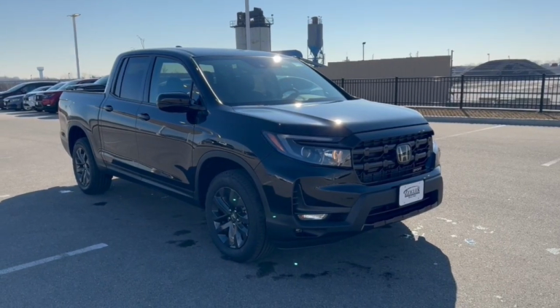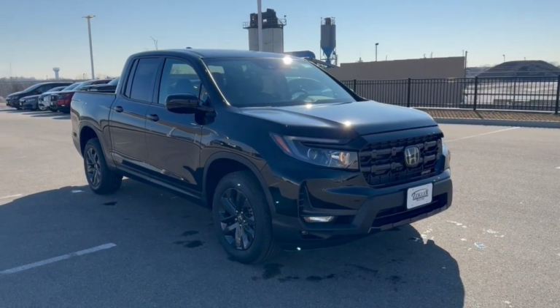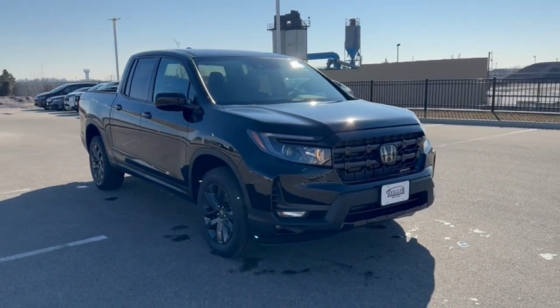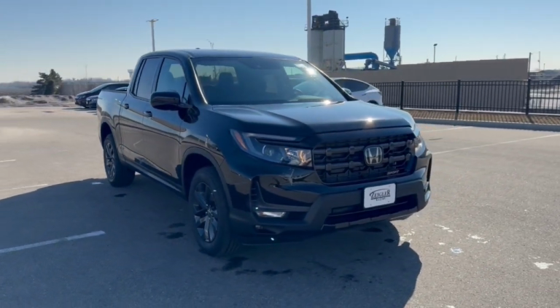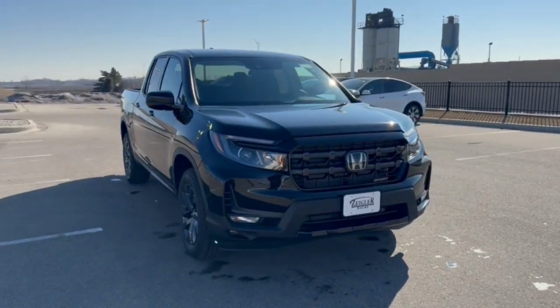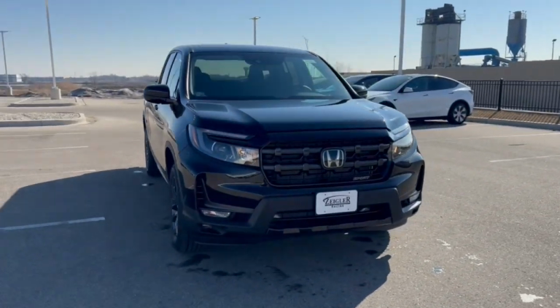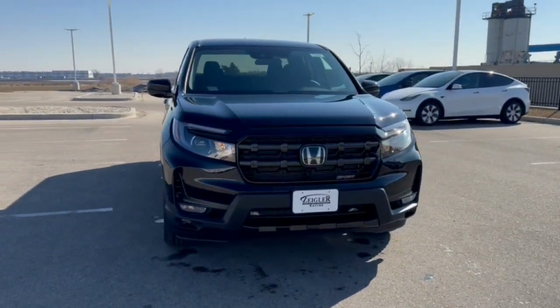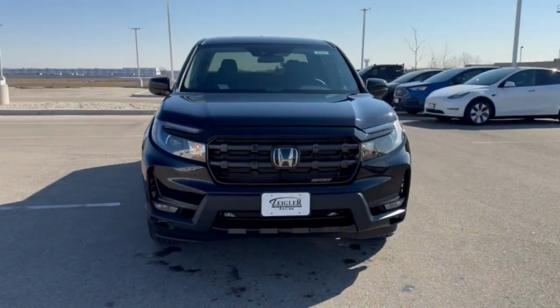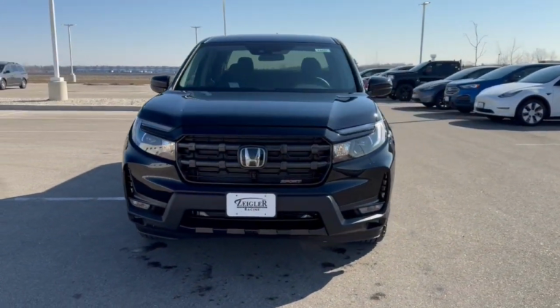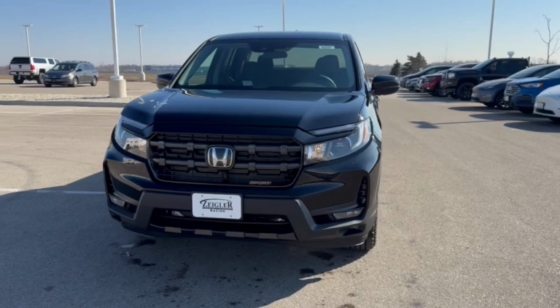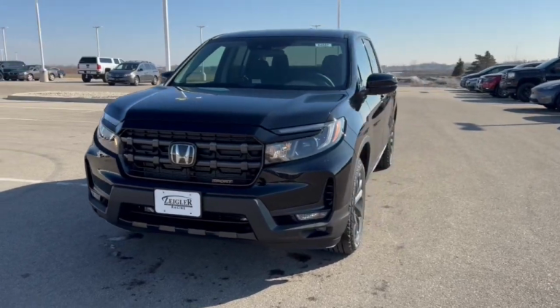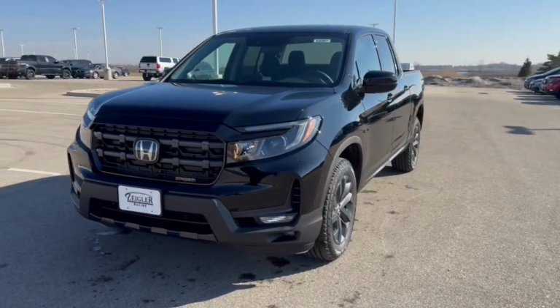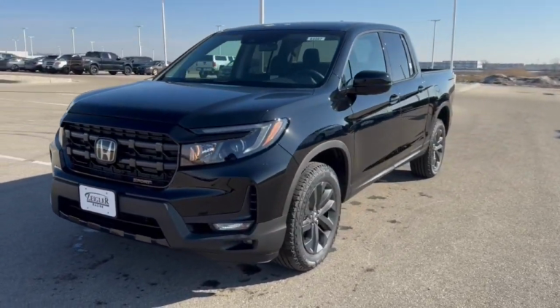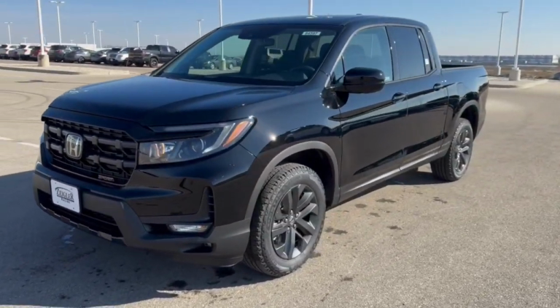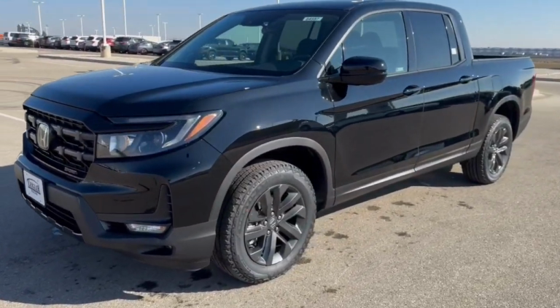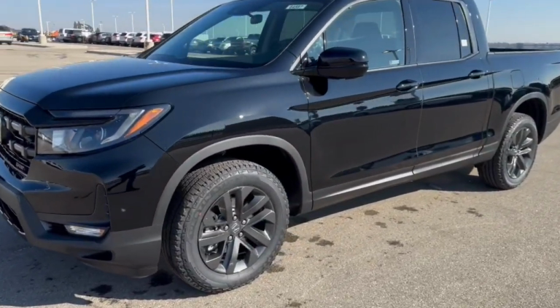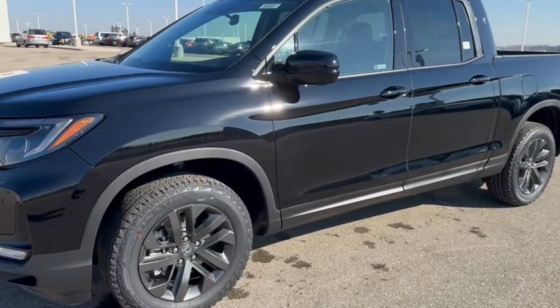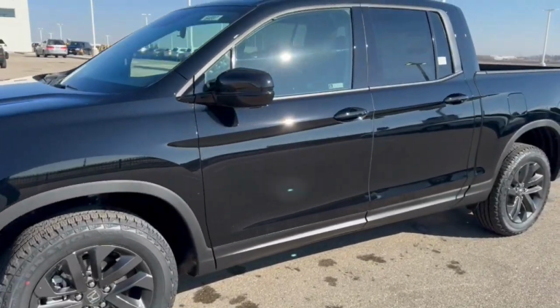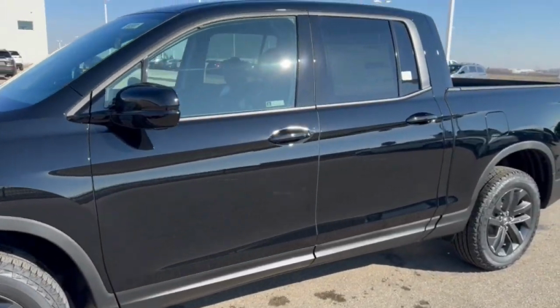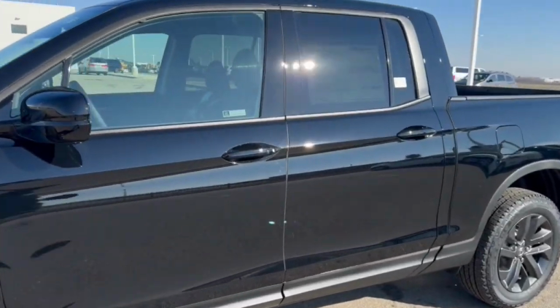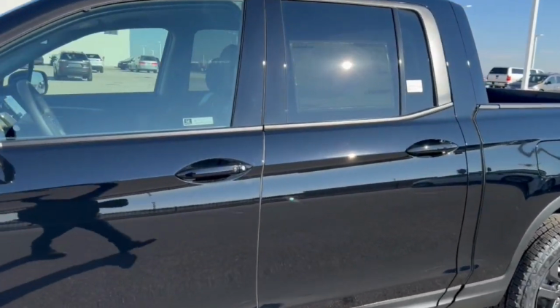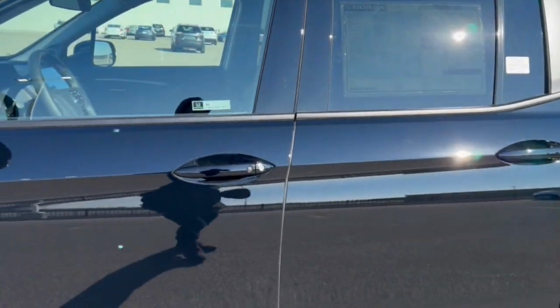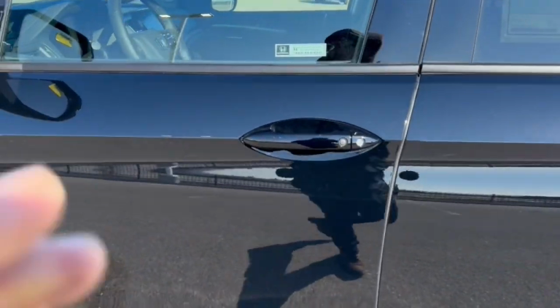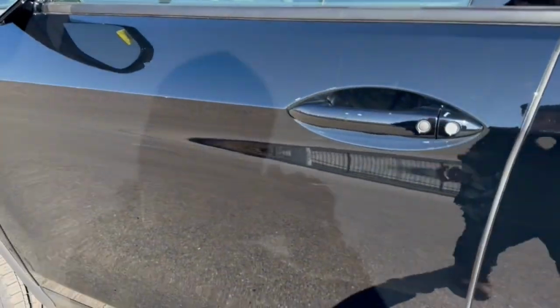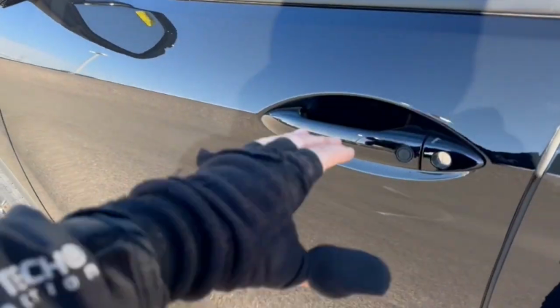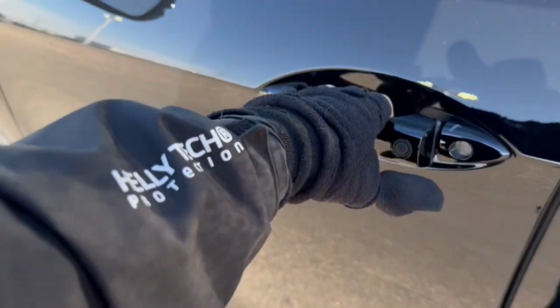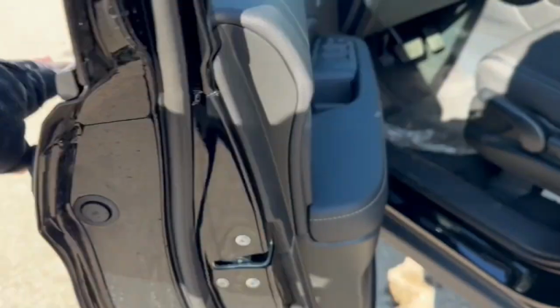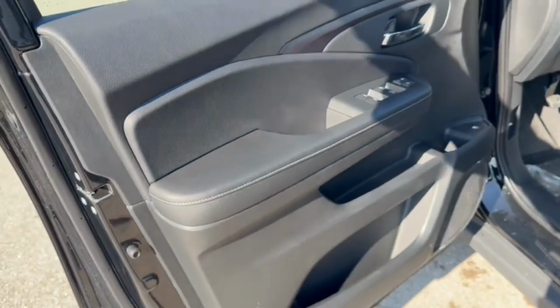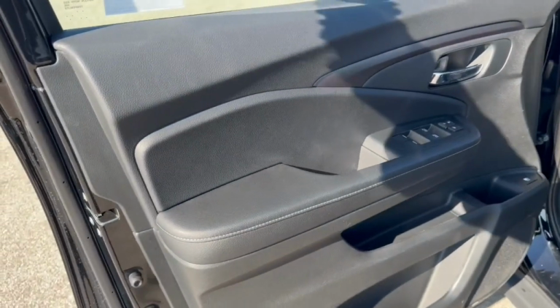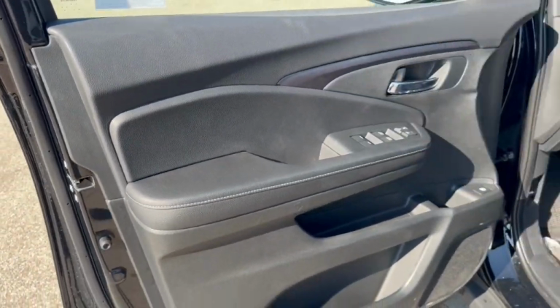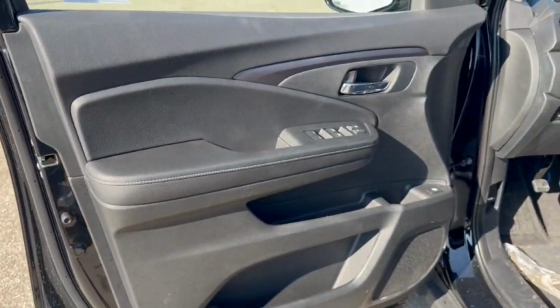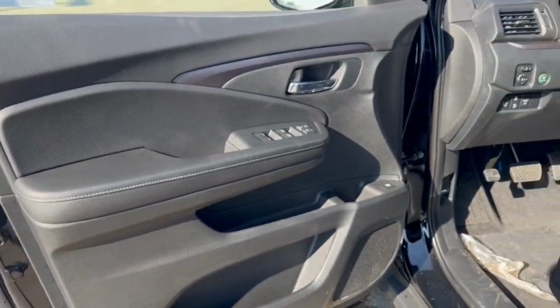Here we have a brand new Honda Ridgeline Sport in the Crystal Black Pearl, got the nice gunmetal wheels on there, tinted back windows, keyless entry, and all black interior.